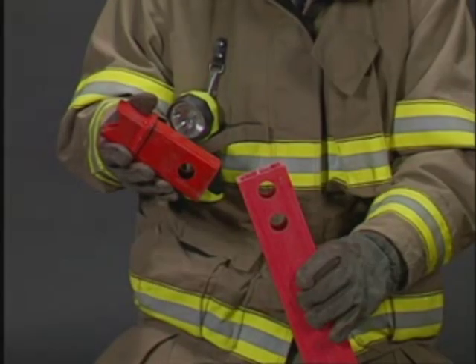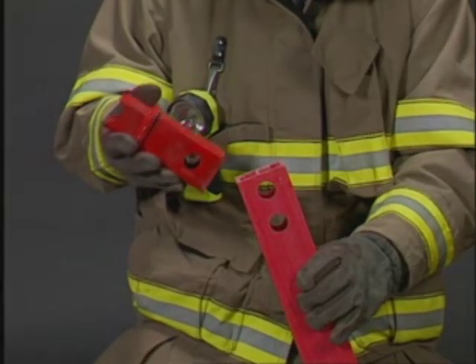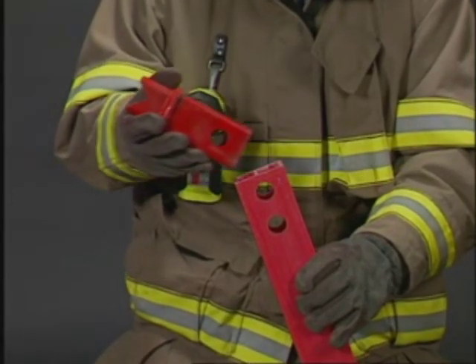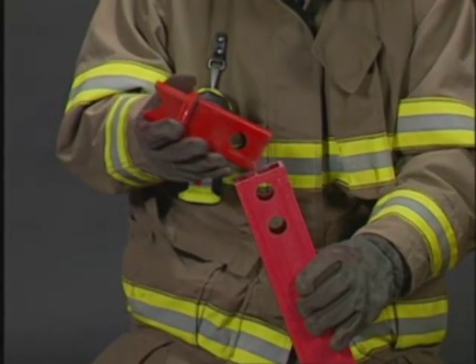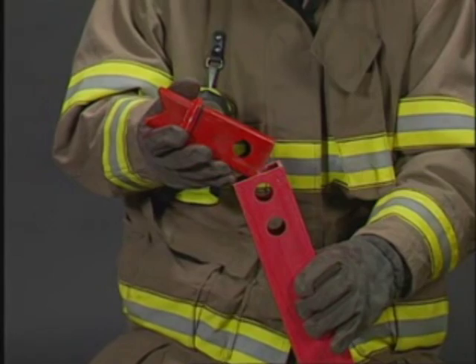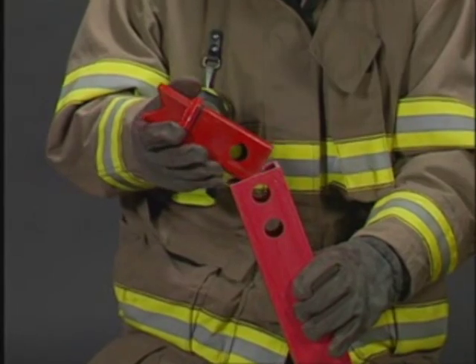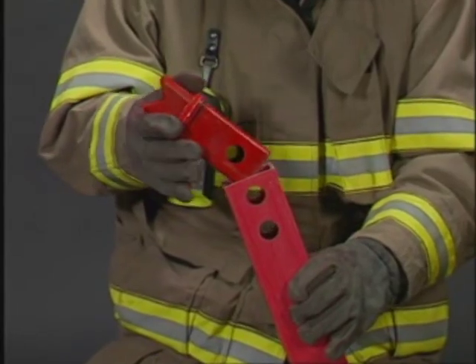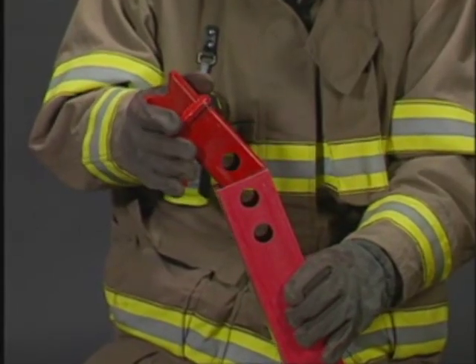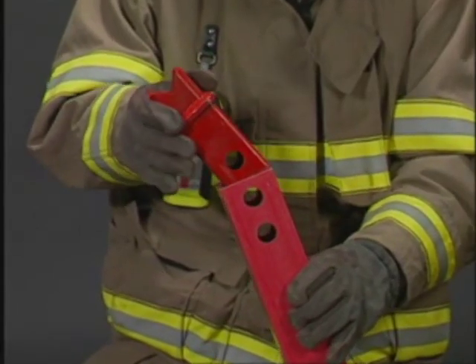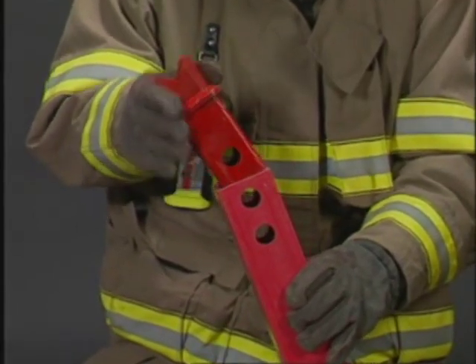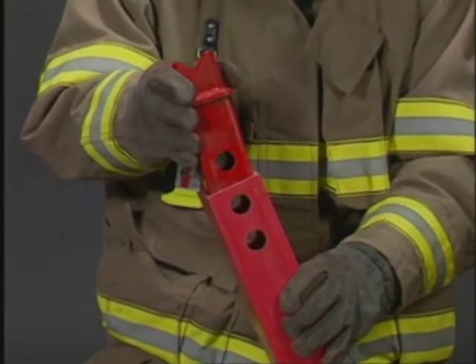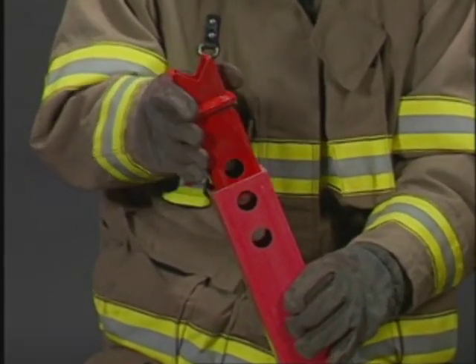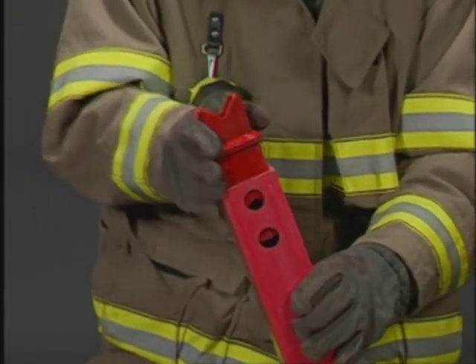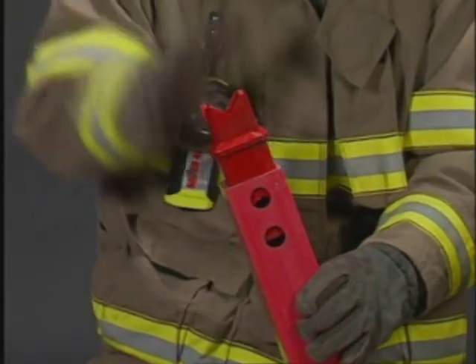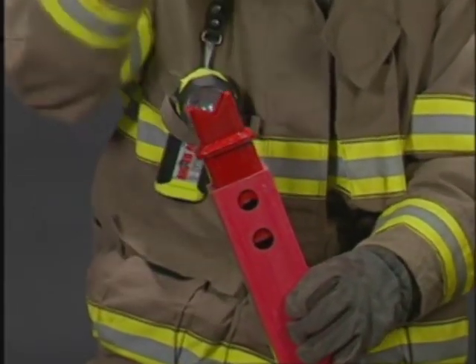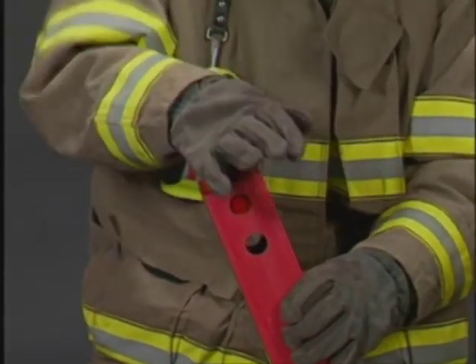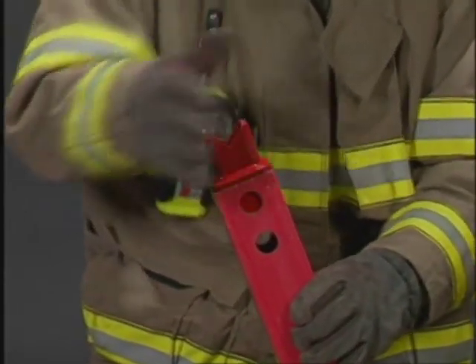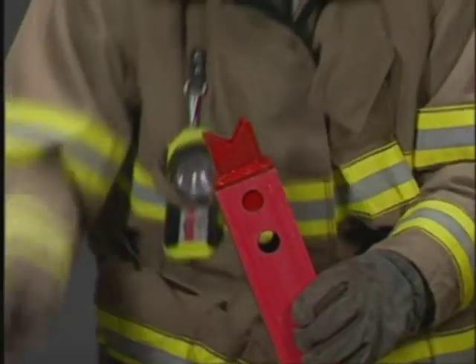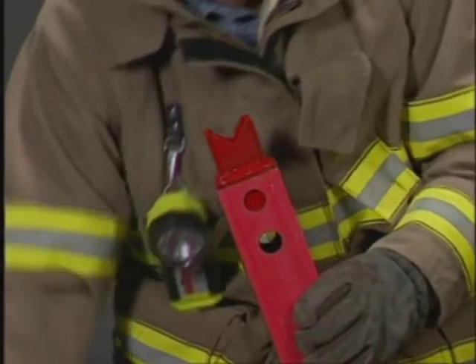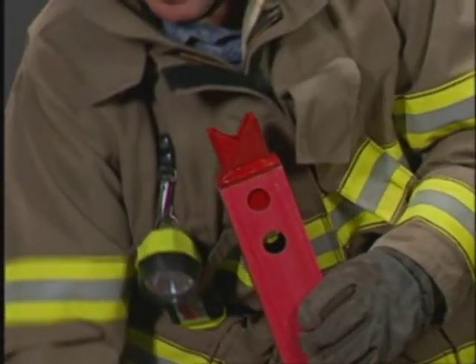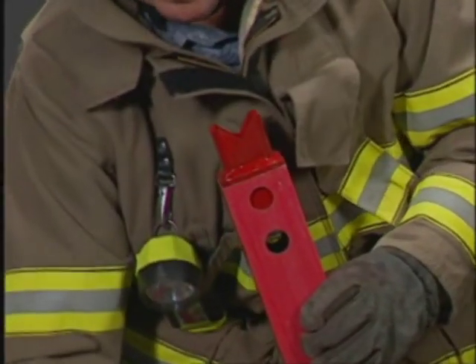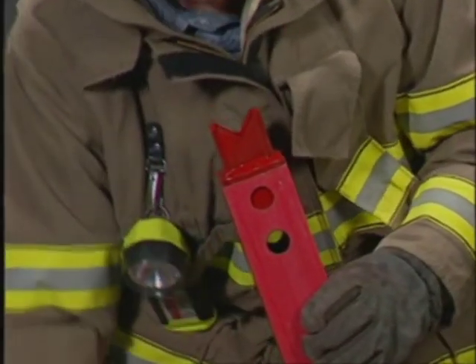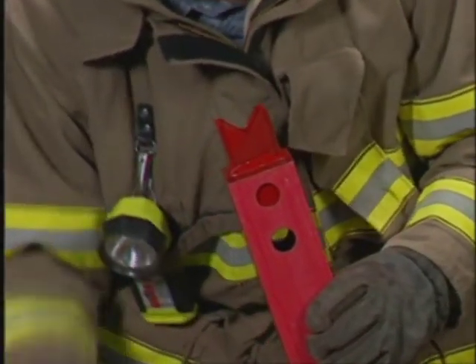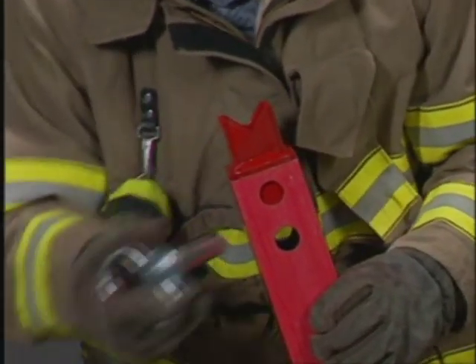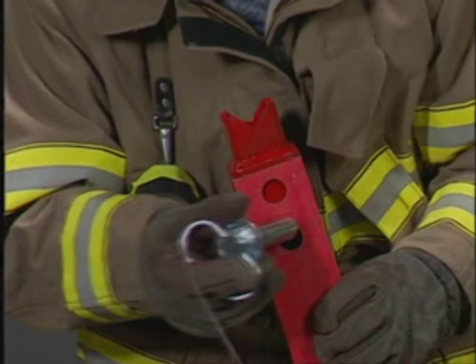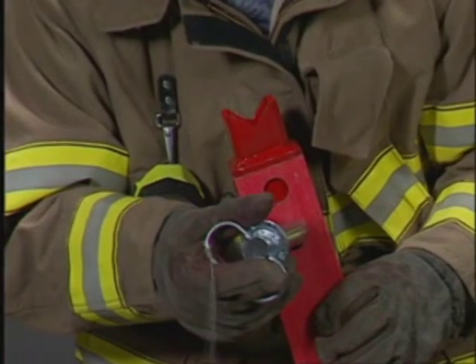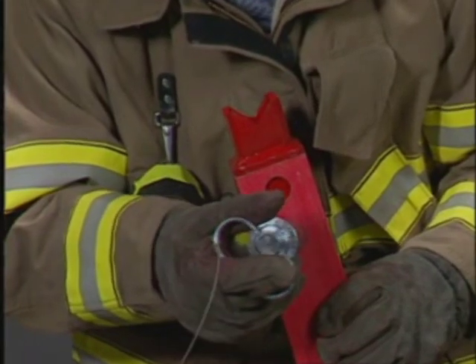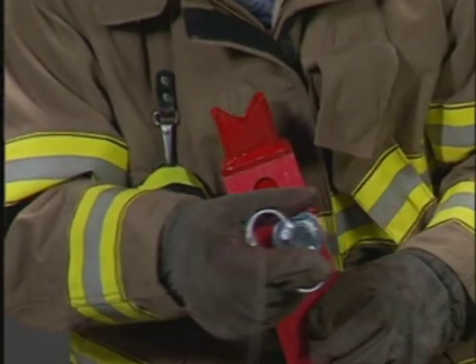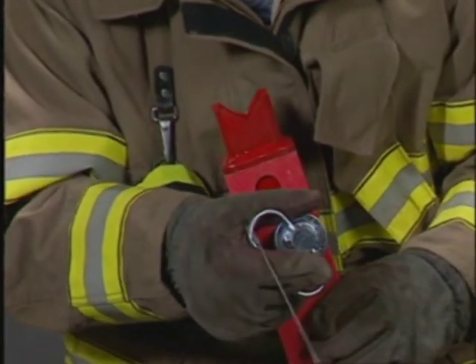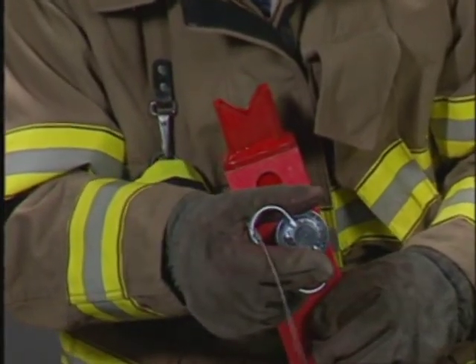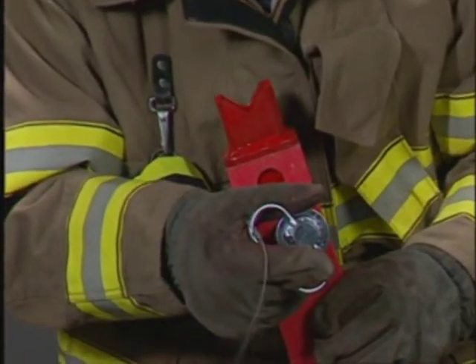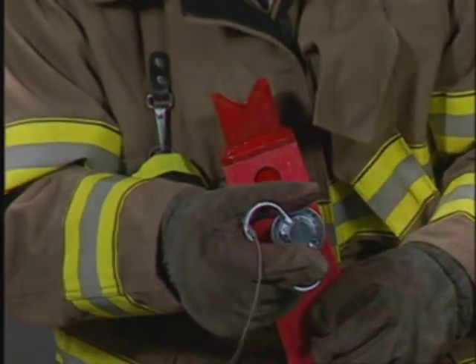The spike base may be used any time the standard base doesn't work. Simply slide it into the bottom of the red strut until it stops and pin it.